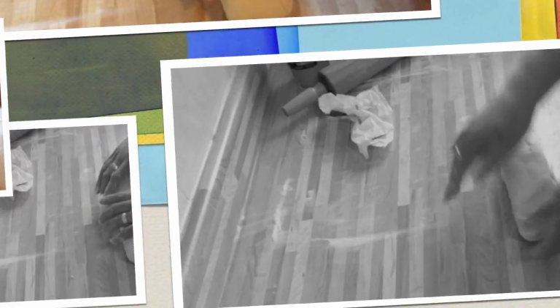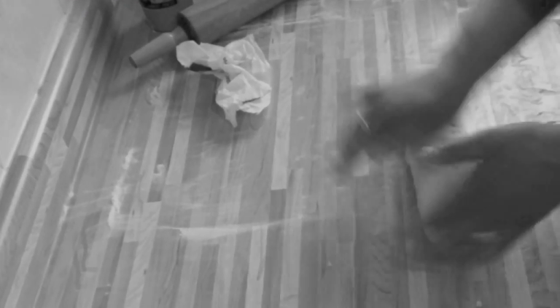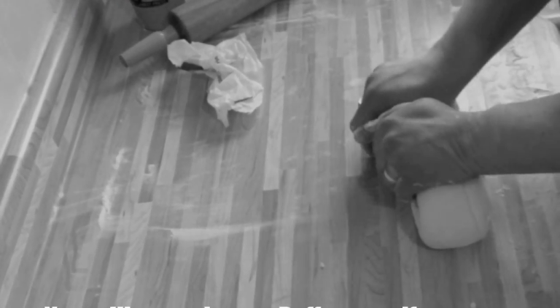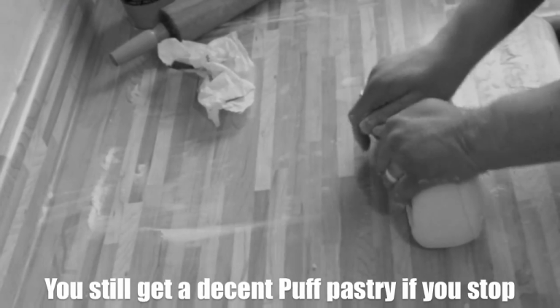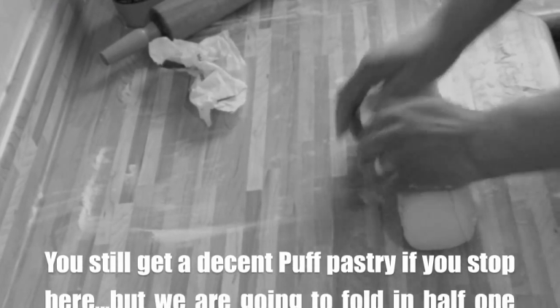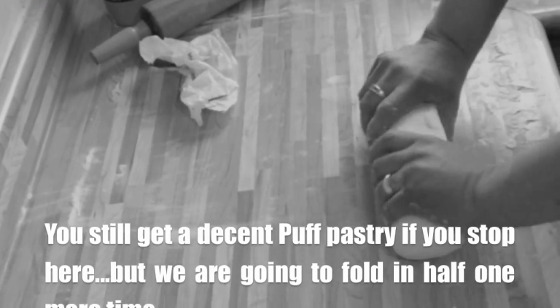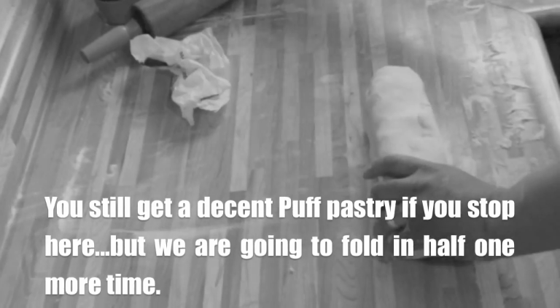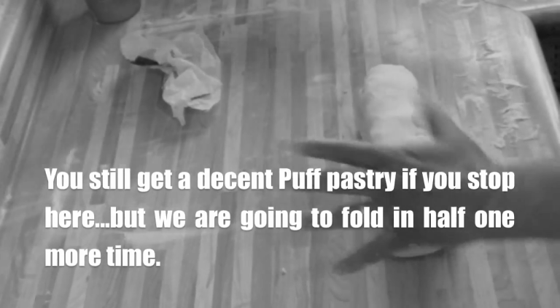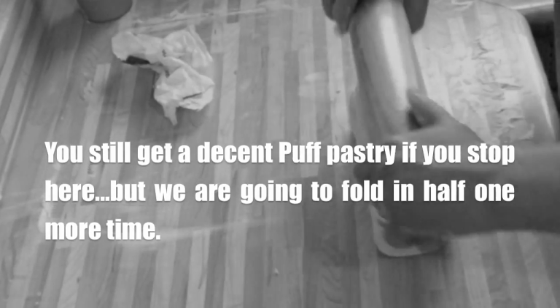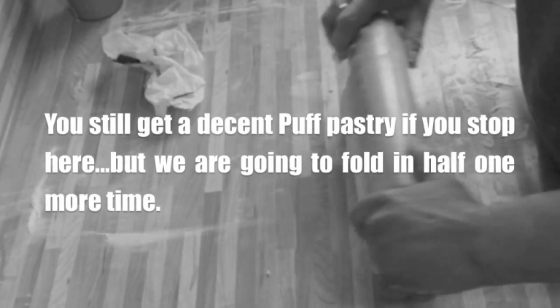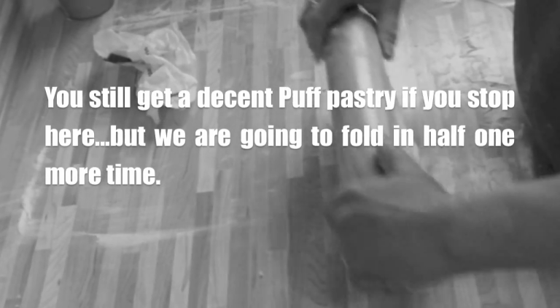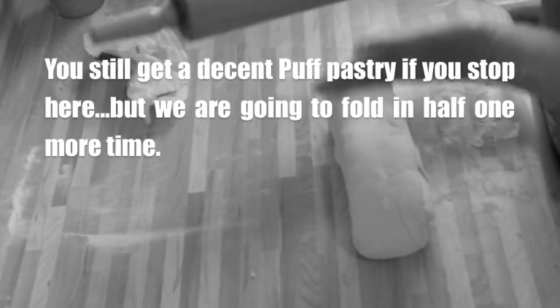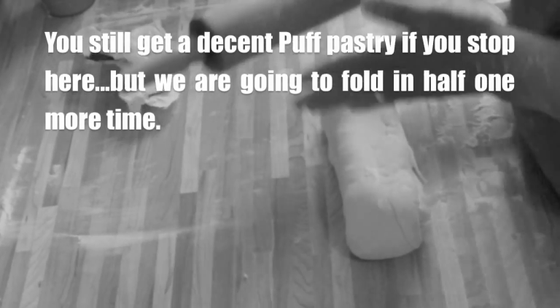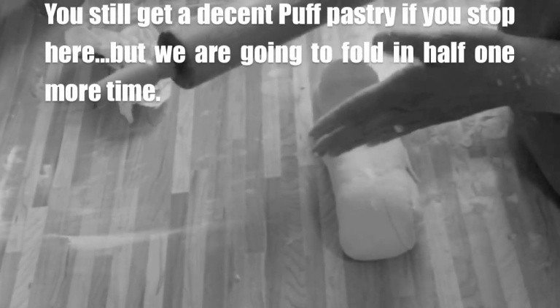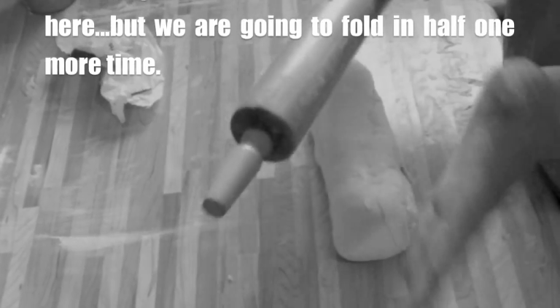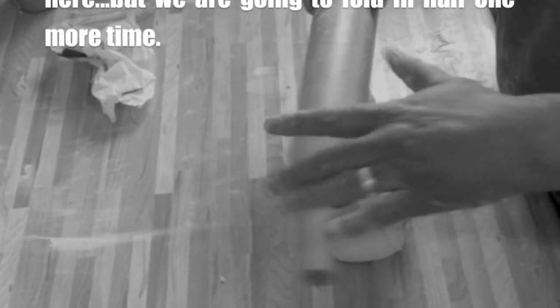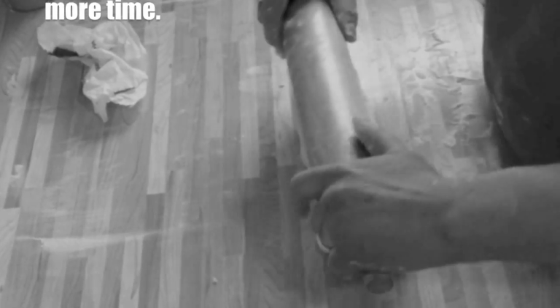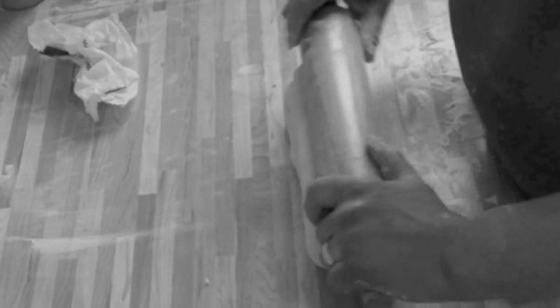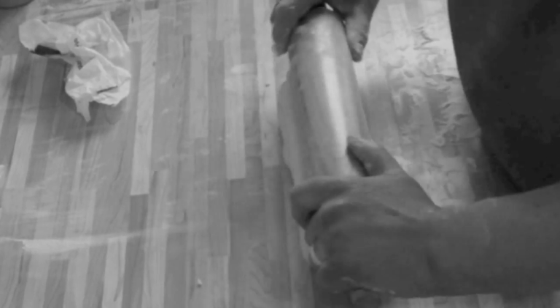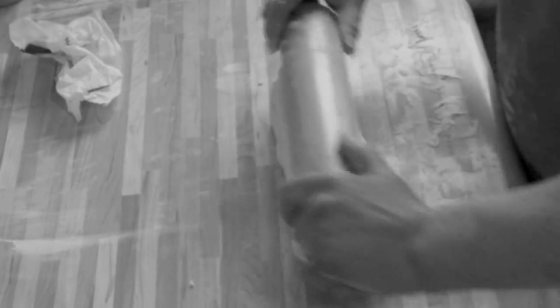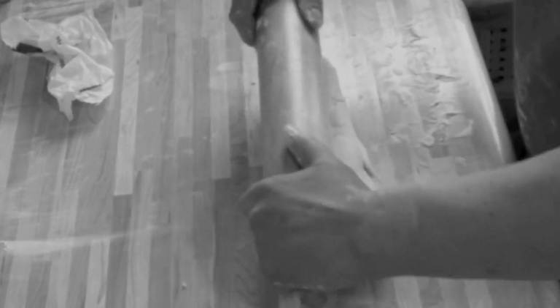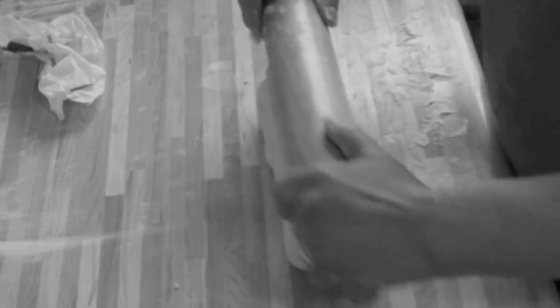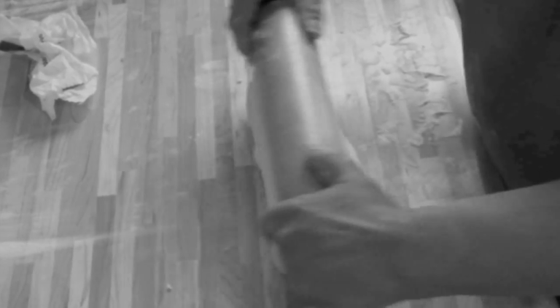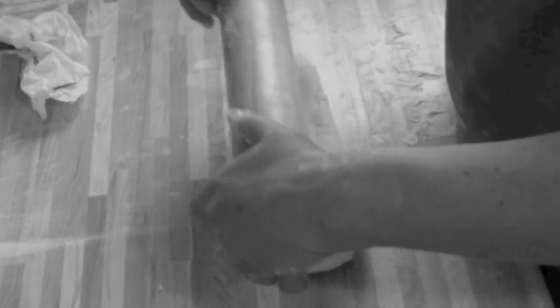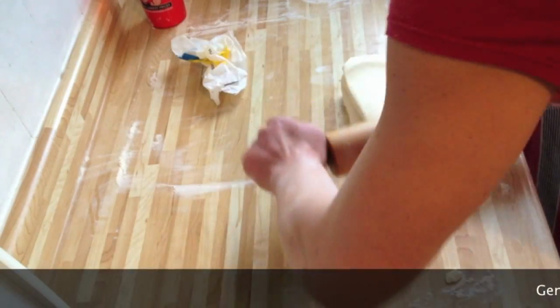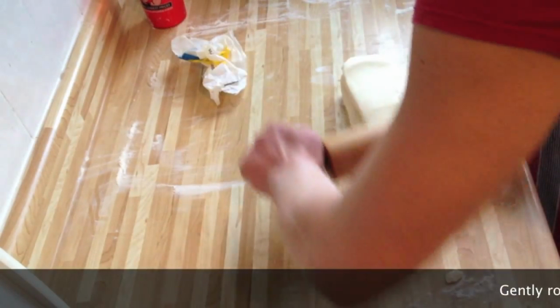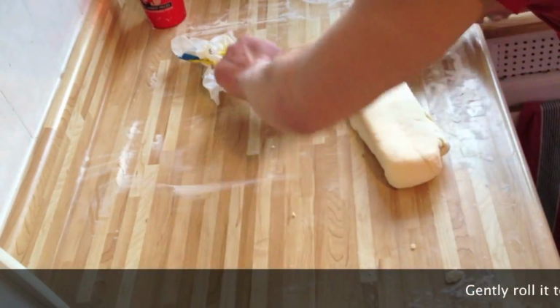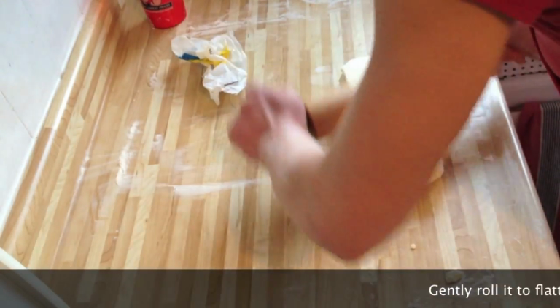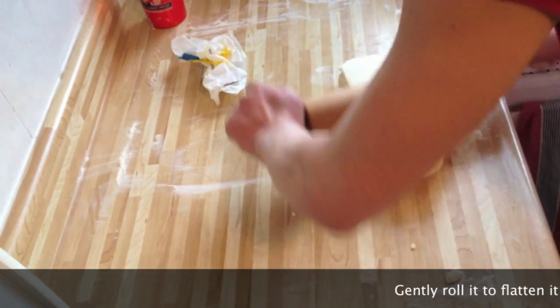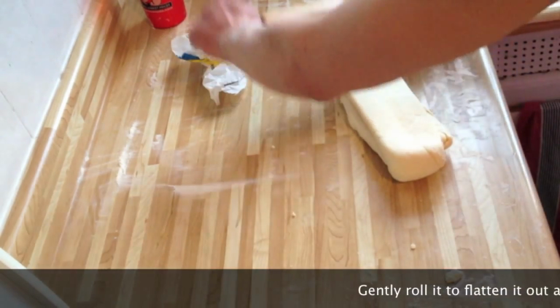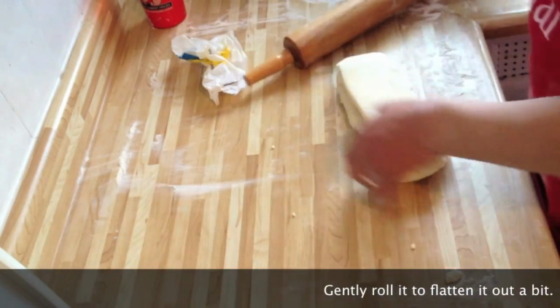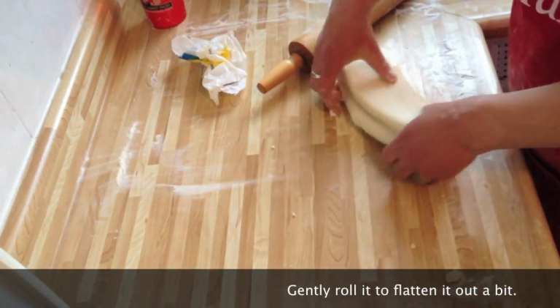And then on the other side, again, the same thing. Actually, if you cut it in half right now, you're going to have fine puff pastry. But if you want it even better and it's still workable, we're not going to roll it over three times because it's too thick now.